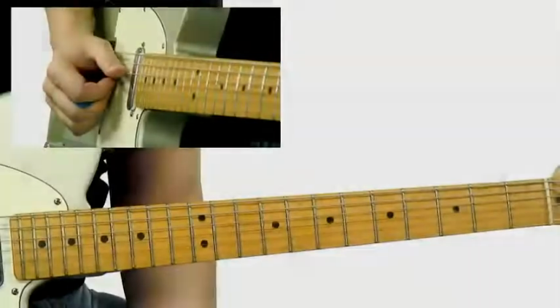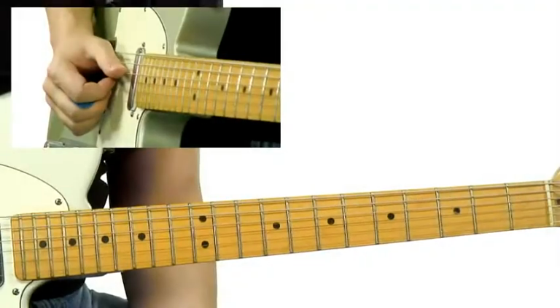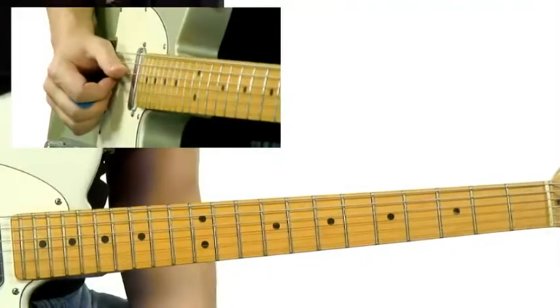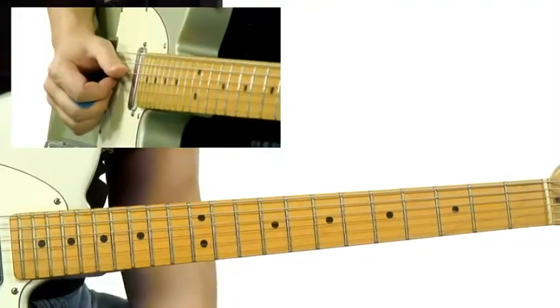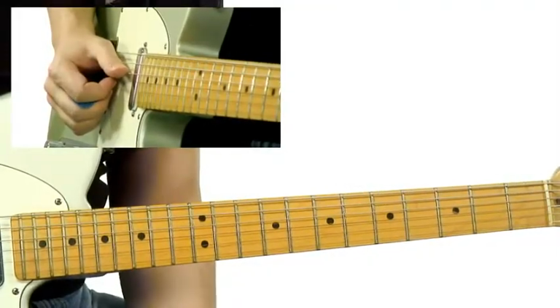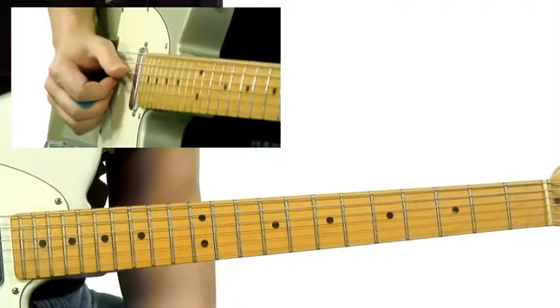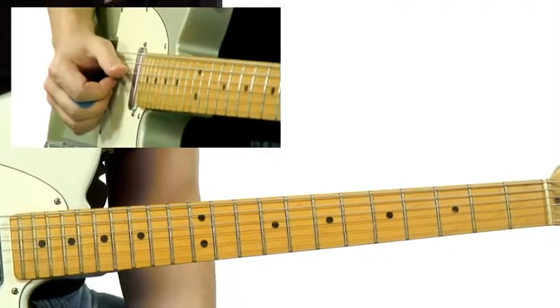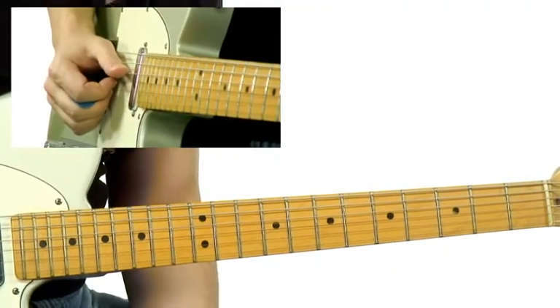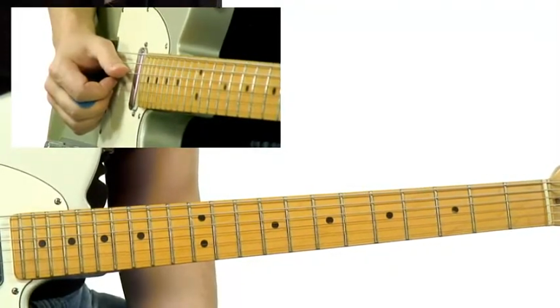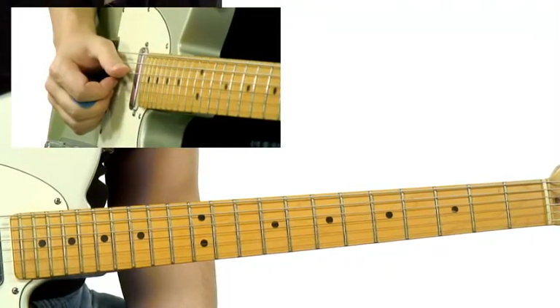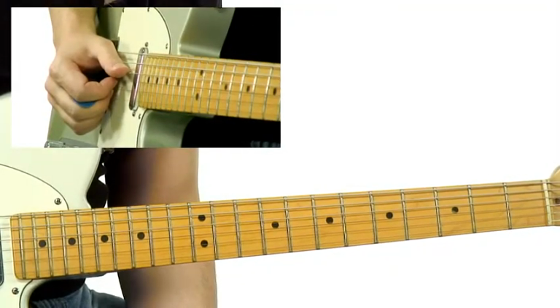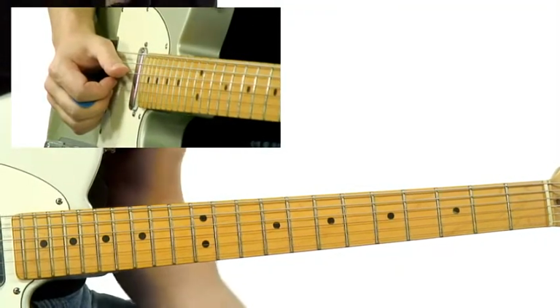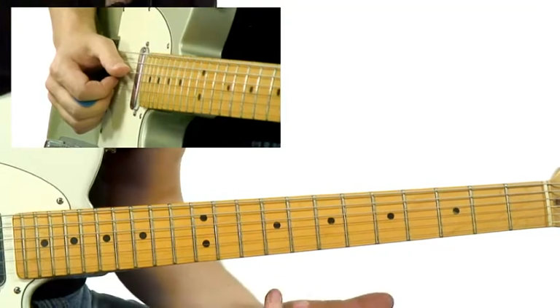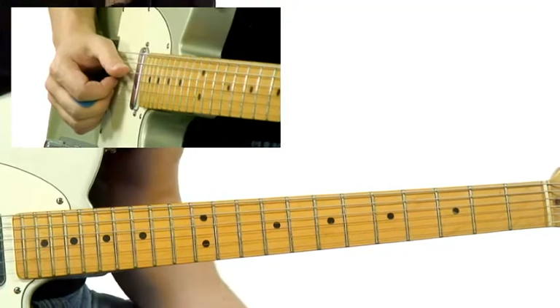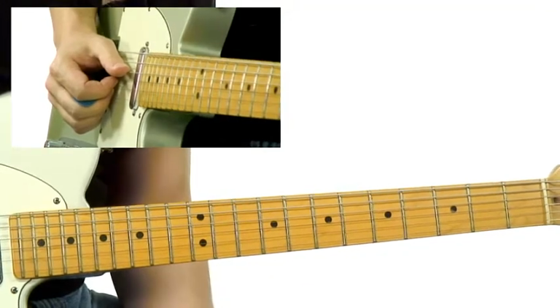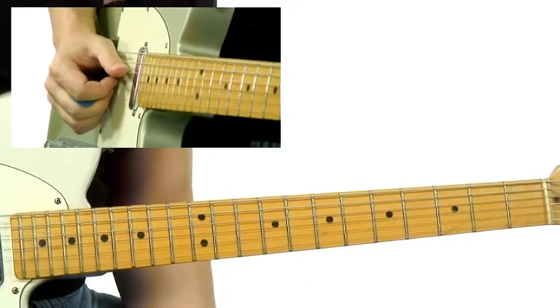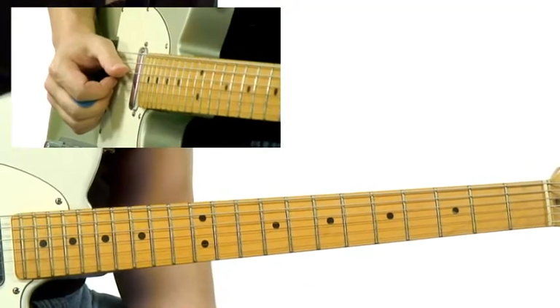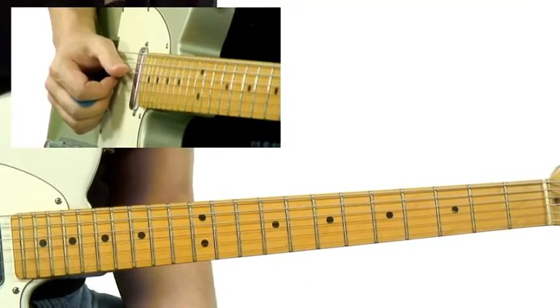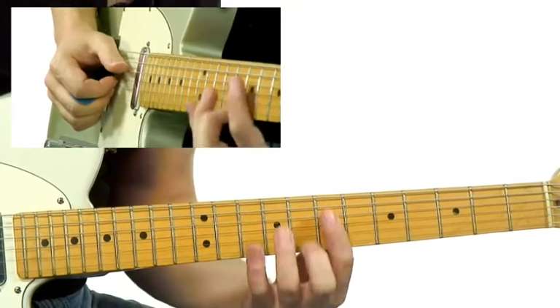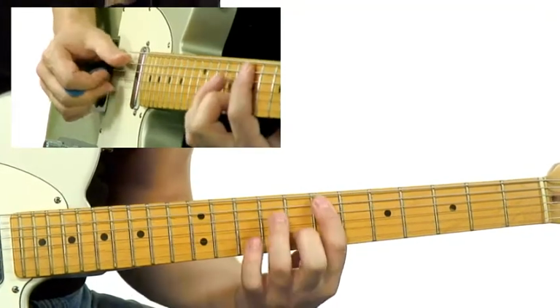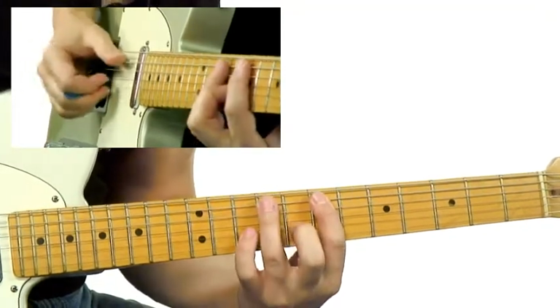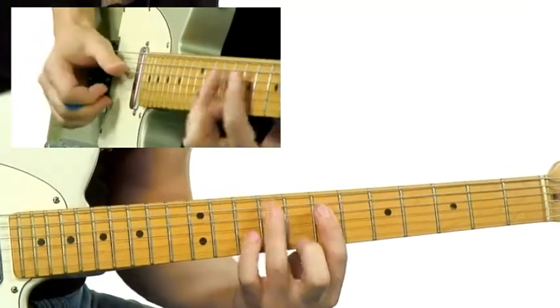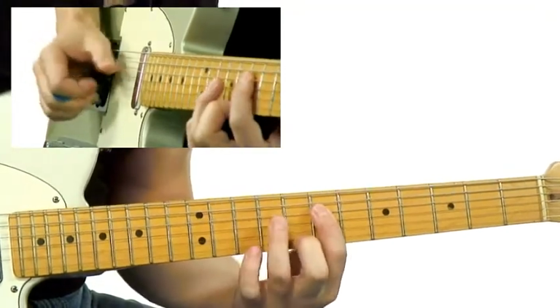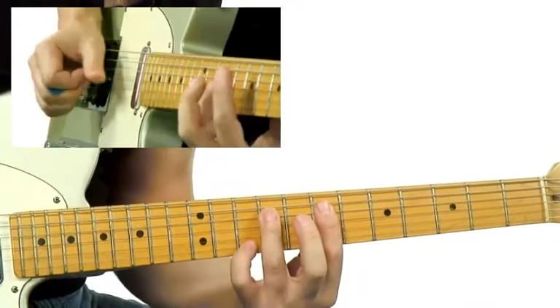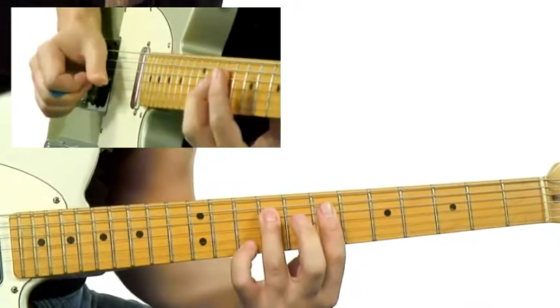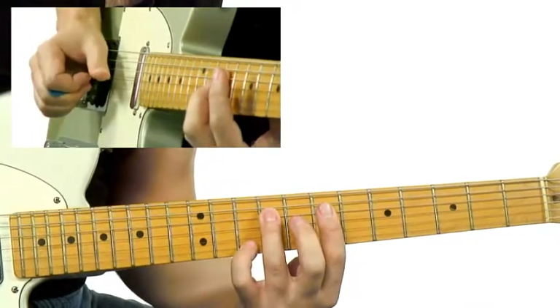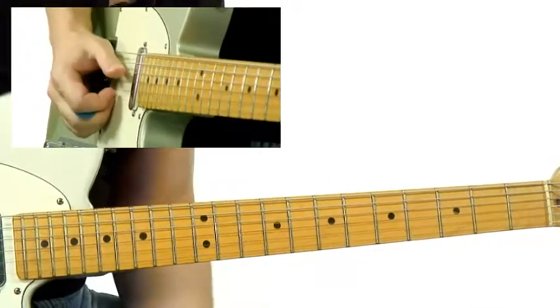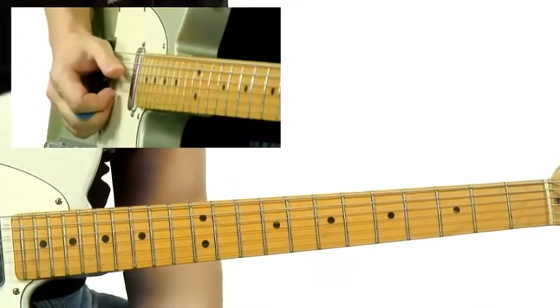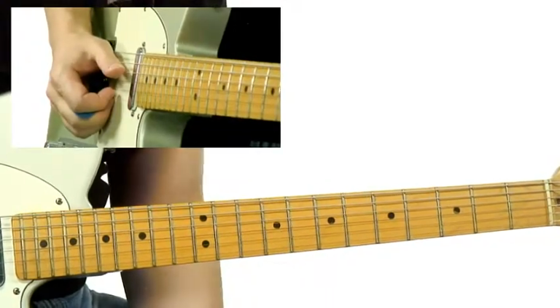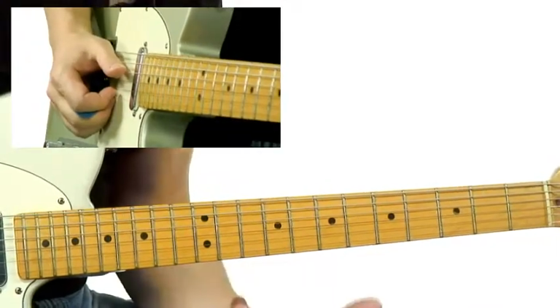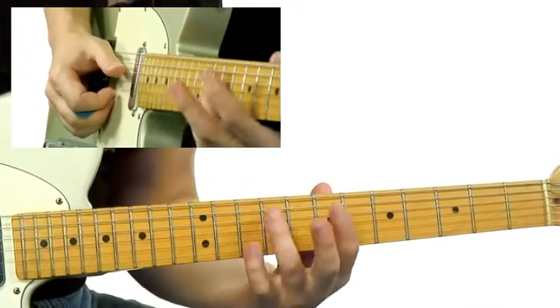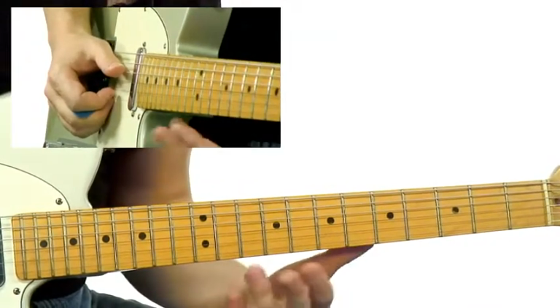Pianists use tenths all the time, and over the A7 here, I'm utilizing it with the blues scale. It's these kind of shapes, and I'm moving it around with the b5.